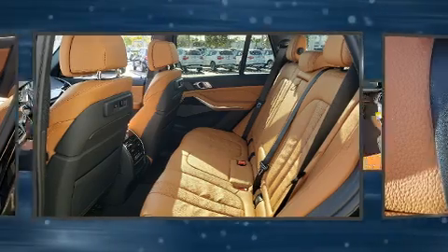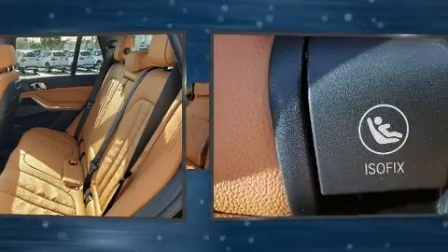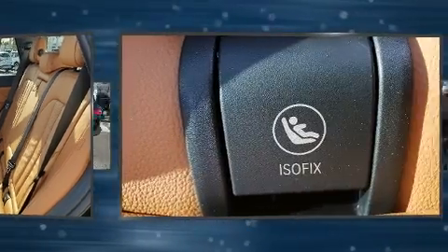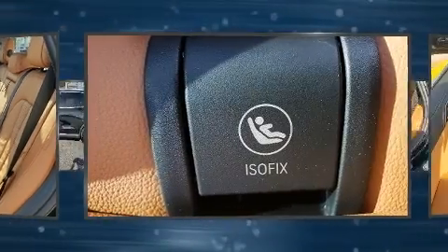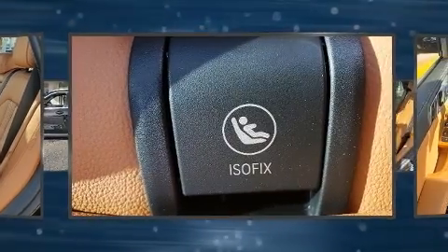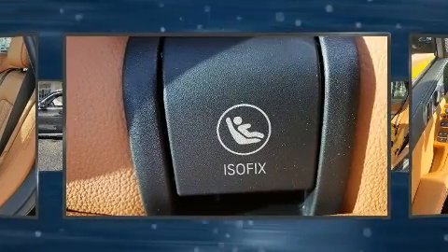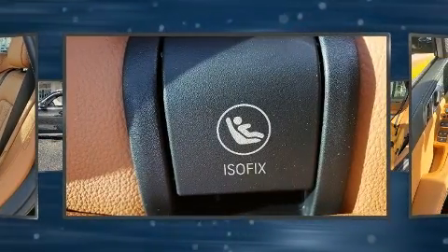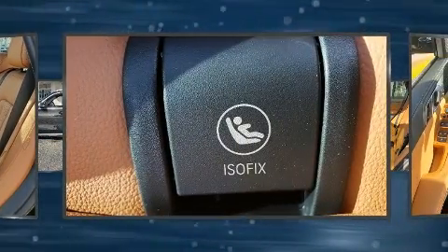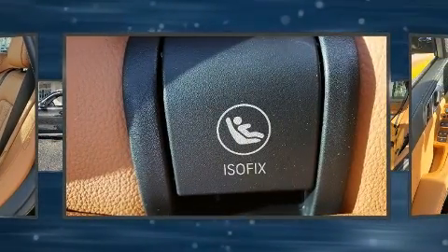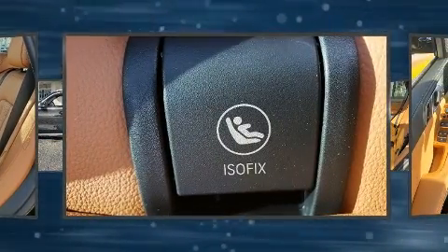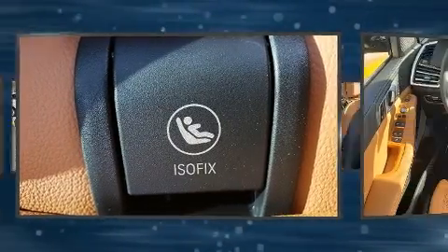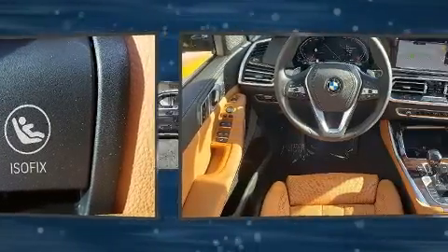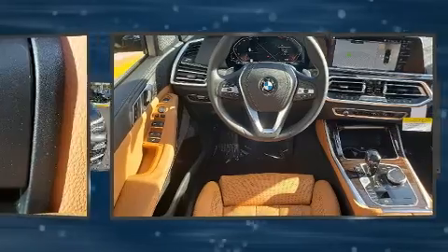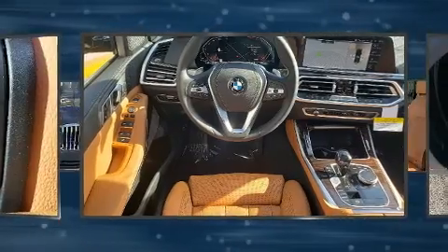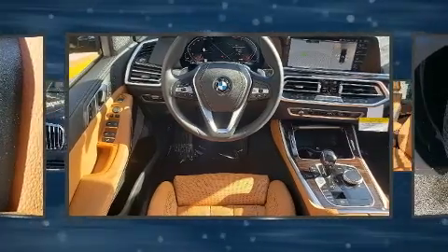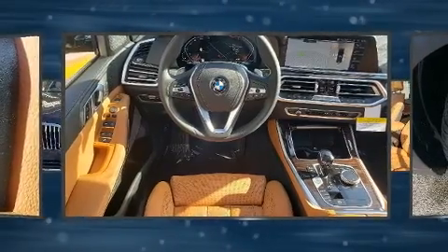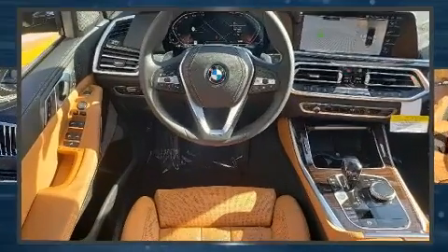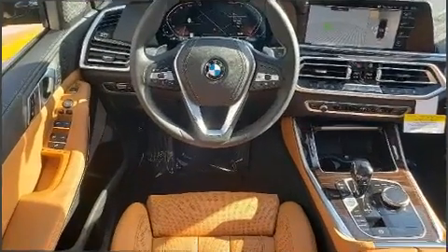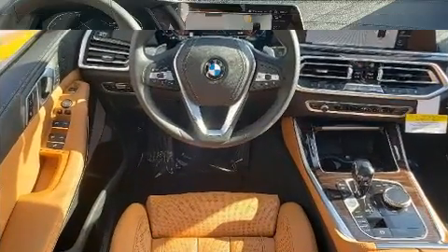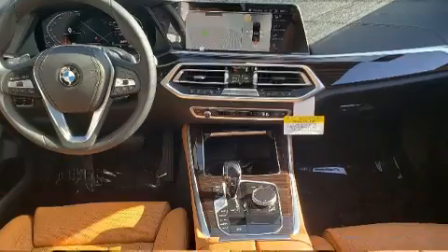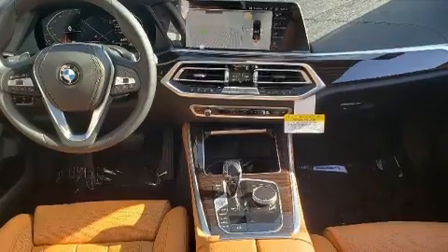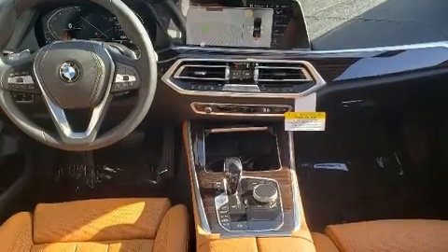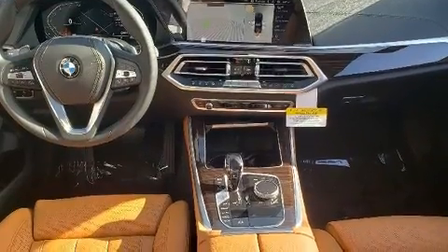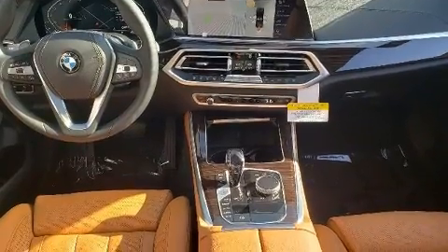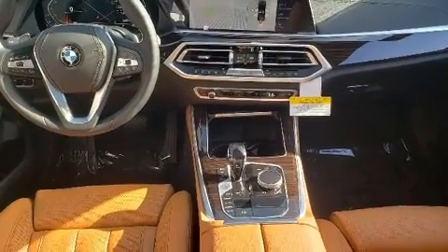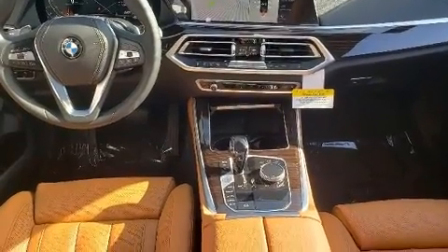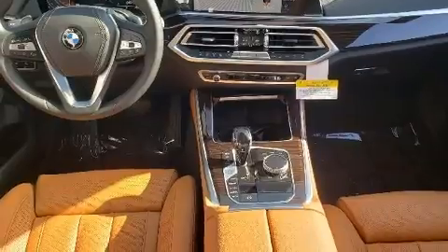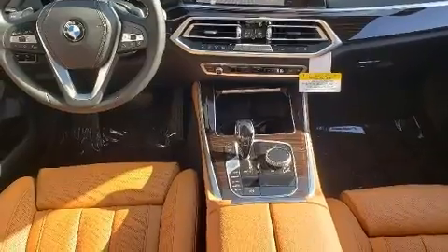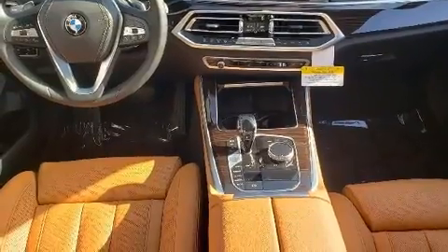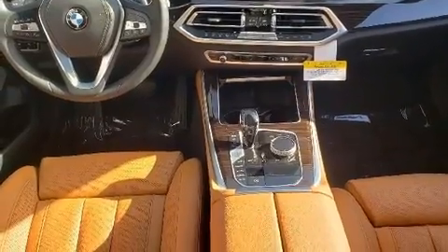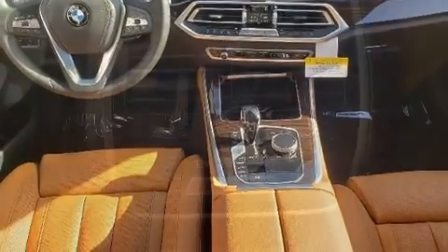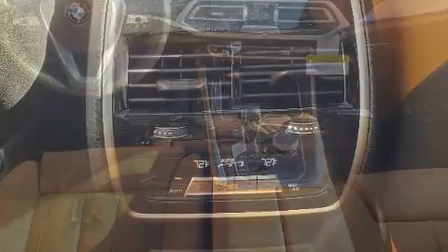A wealth of standard features means that you no longer have to sacrifice, like heated seats, adjustable headrests in all seating positions, a roof rack, and remote keyless entry.